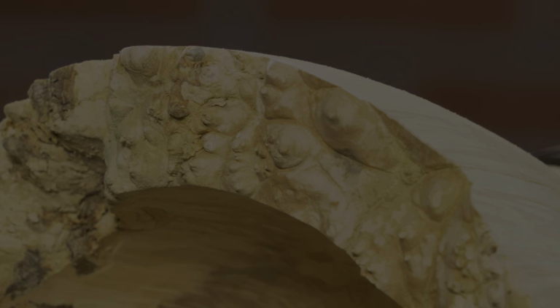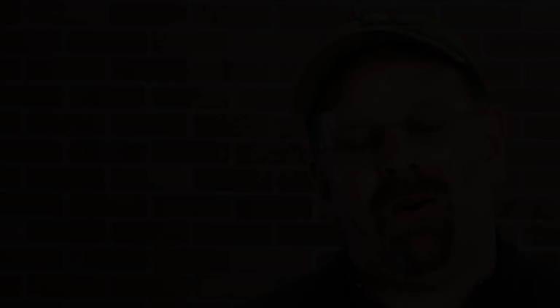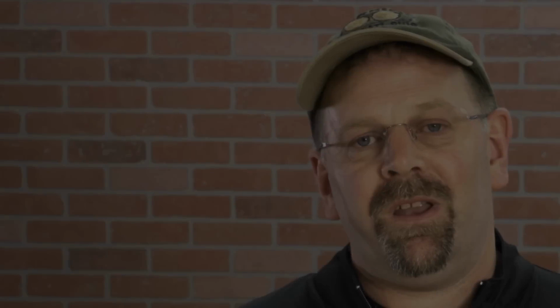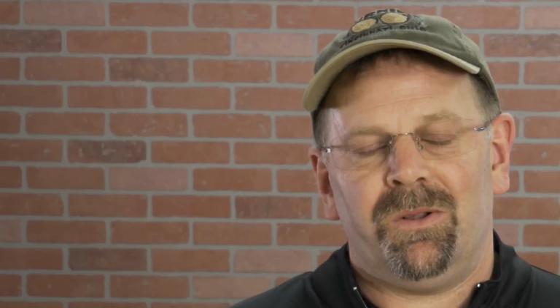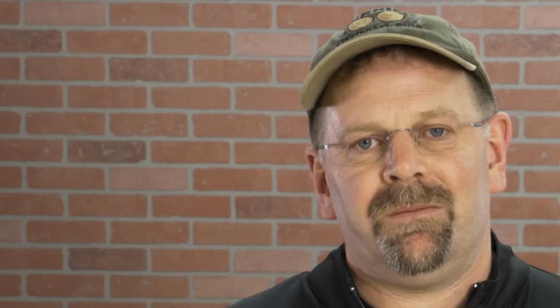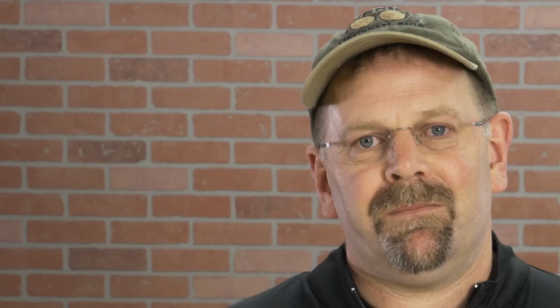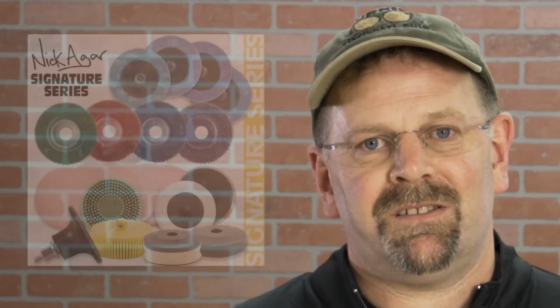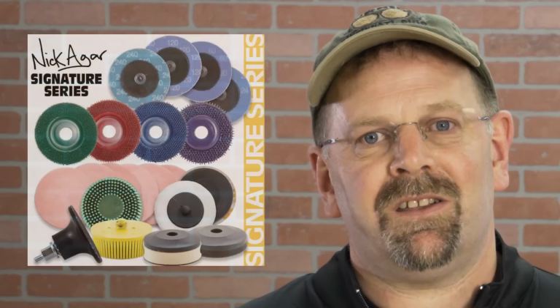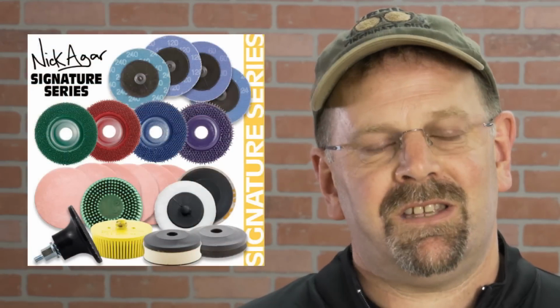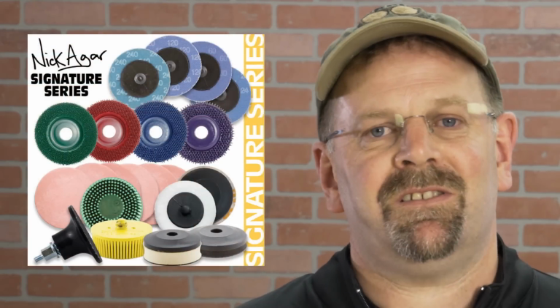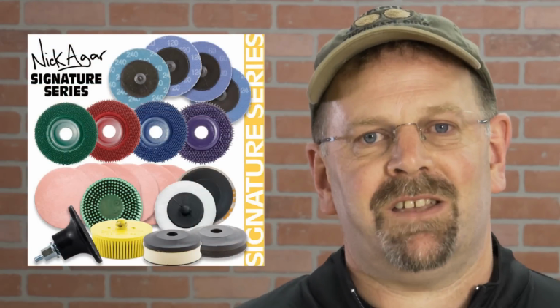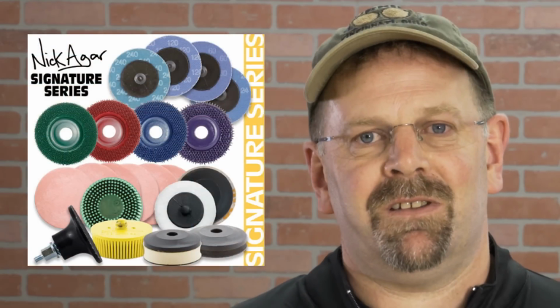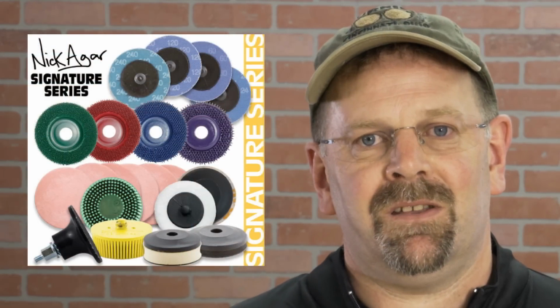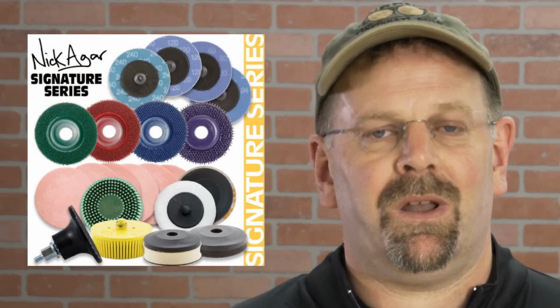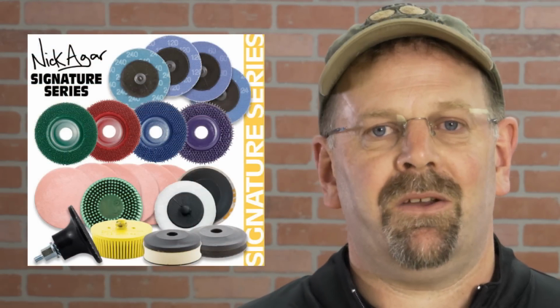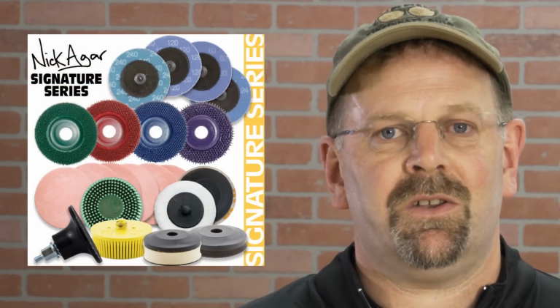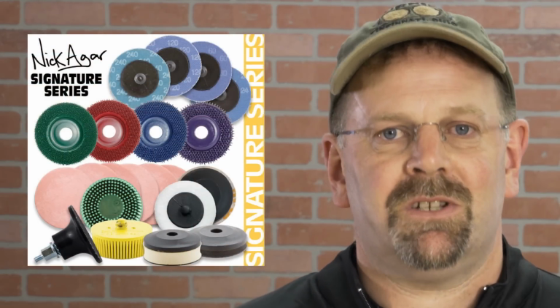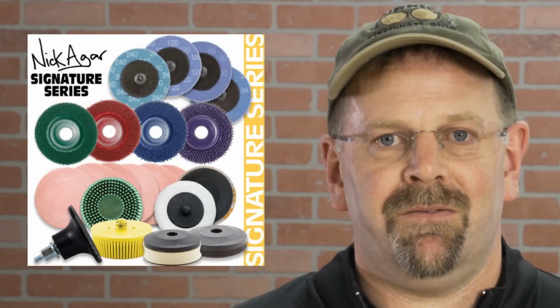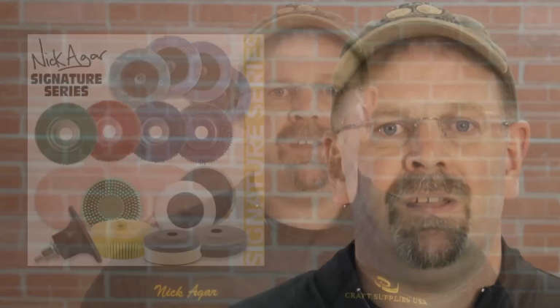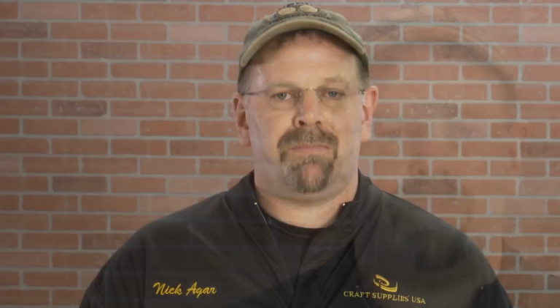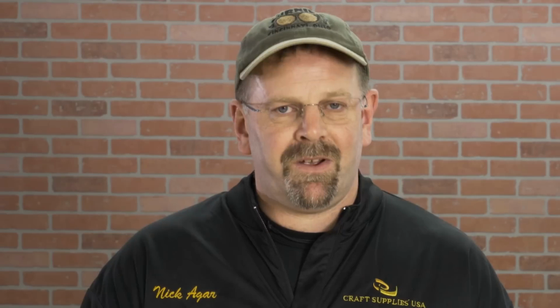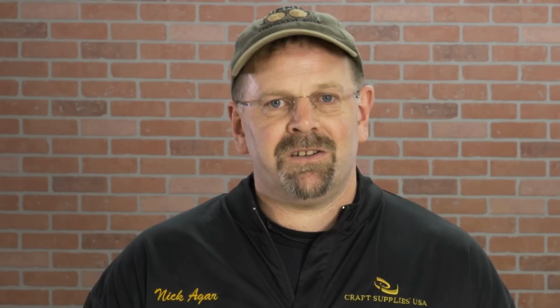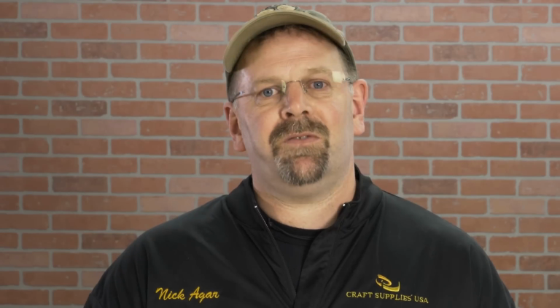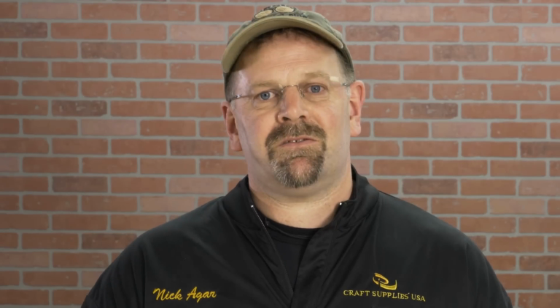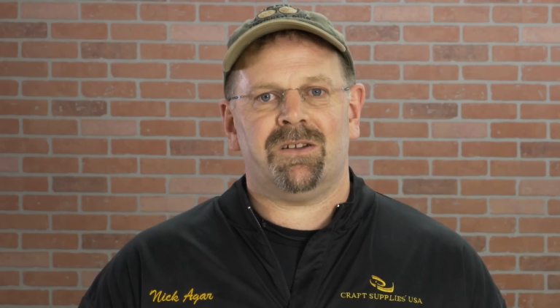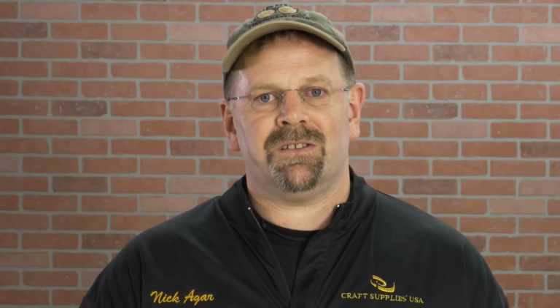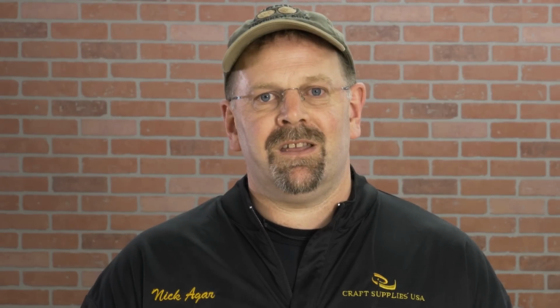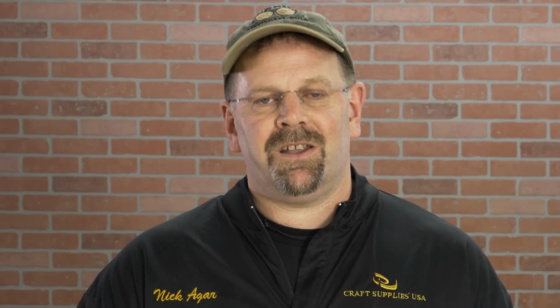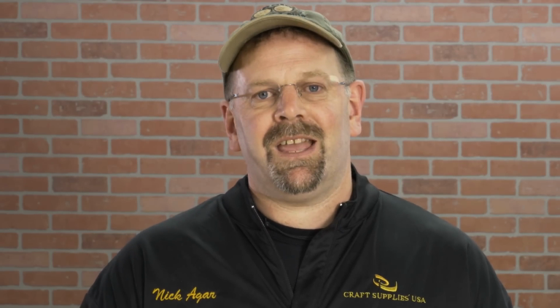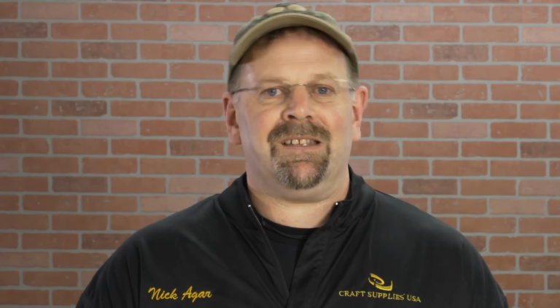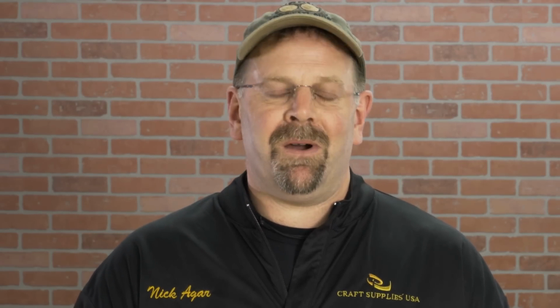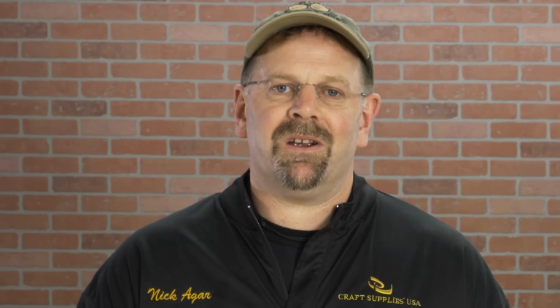All in all, my signature series accessories will allow you to achieve the professional finished results that I get in my work.